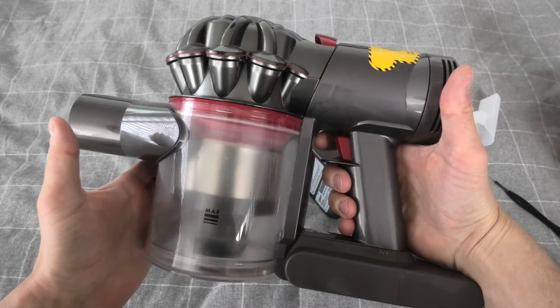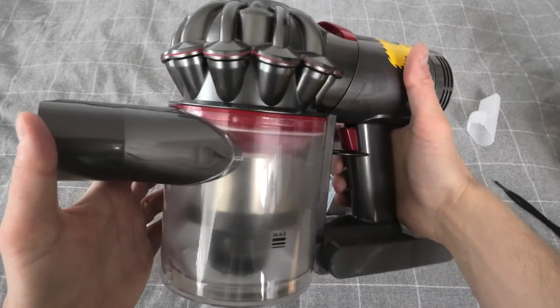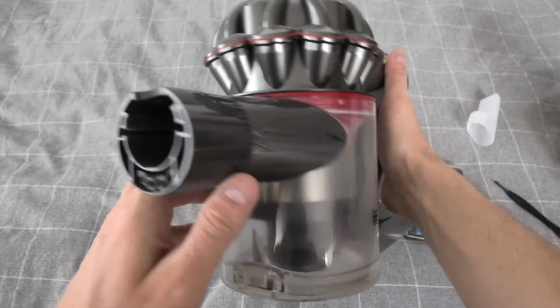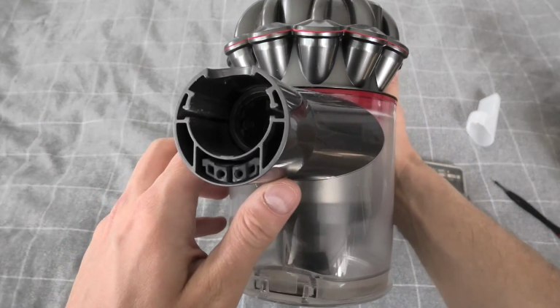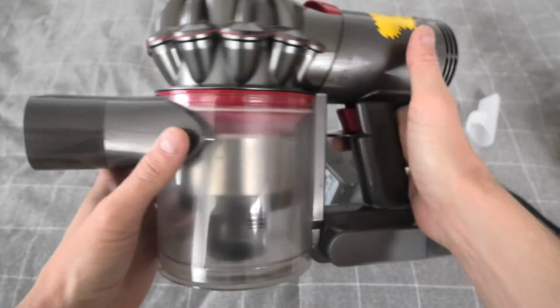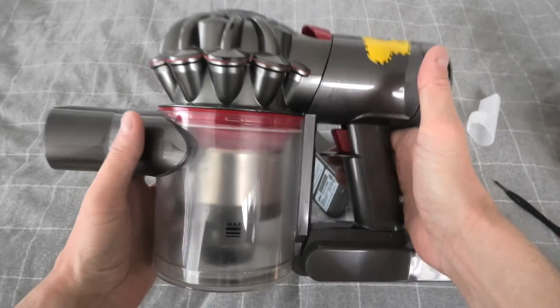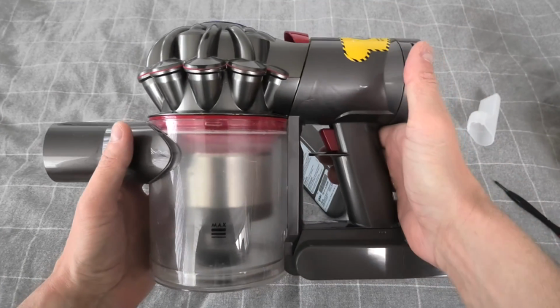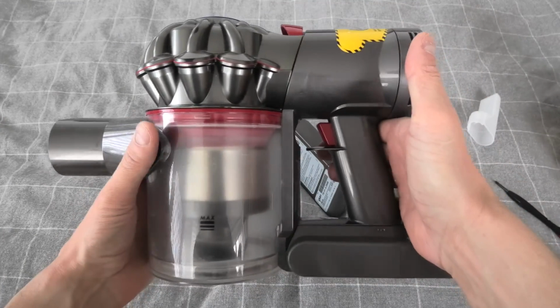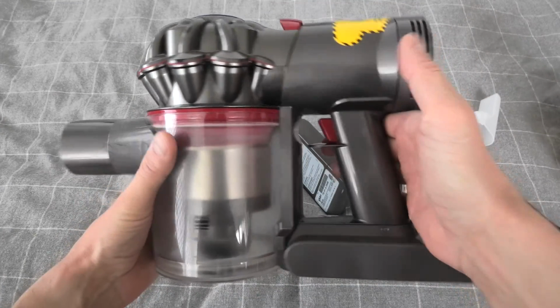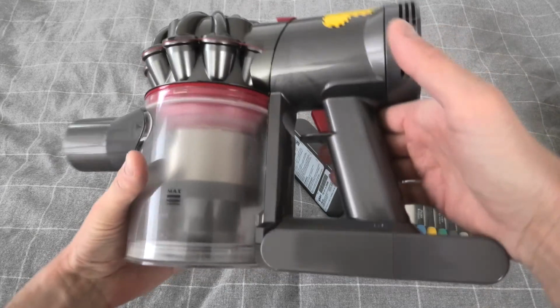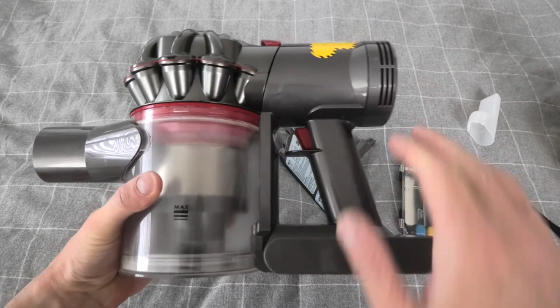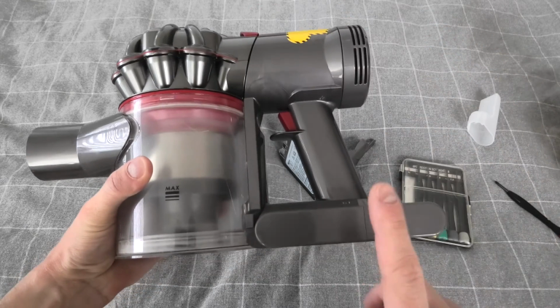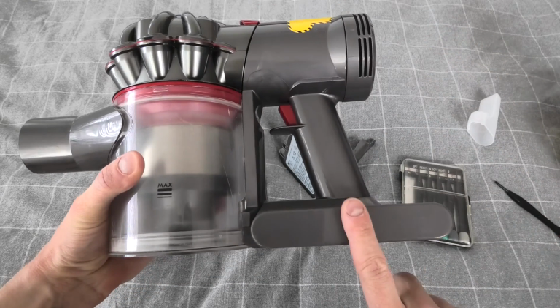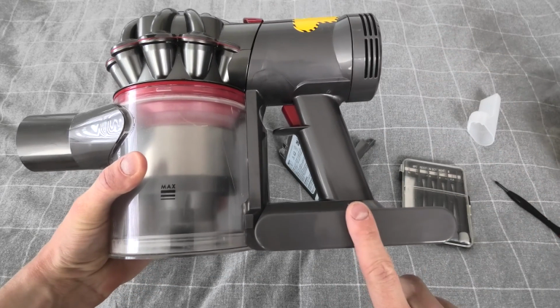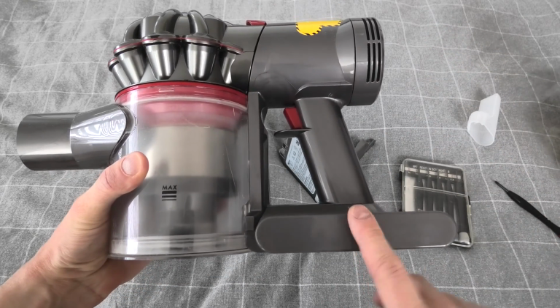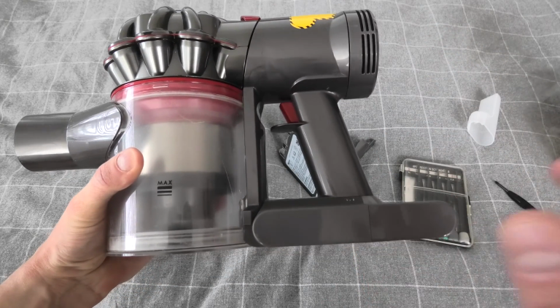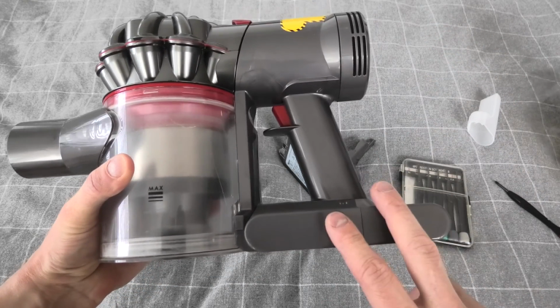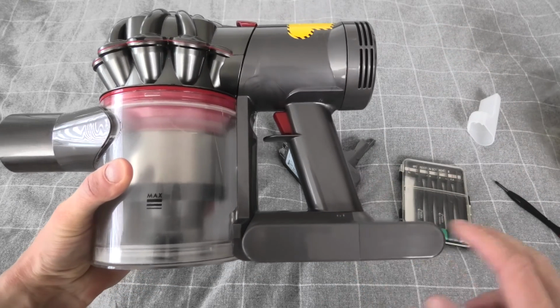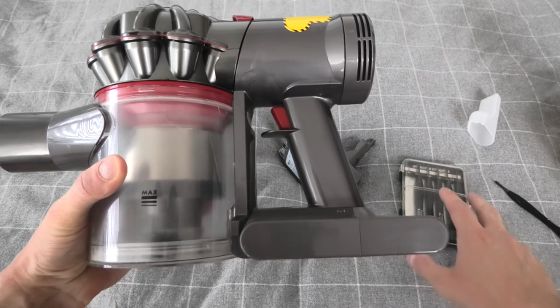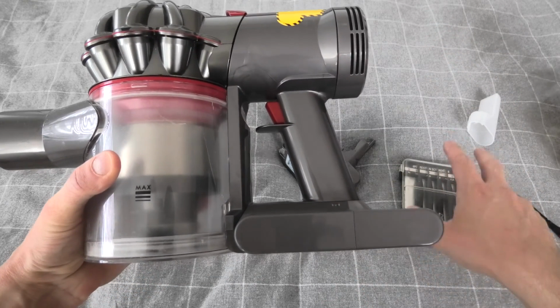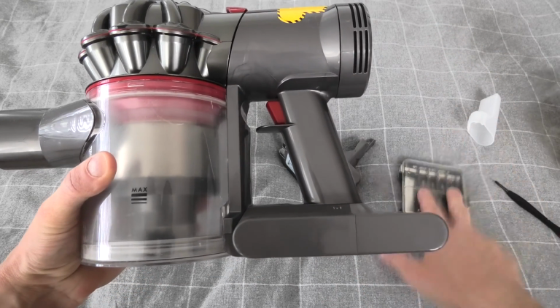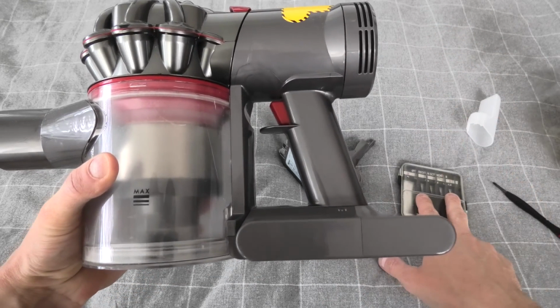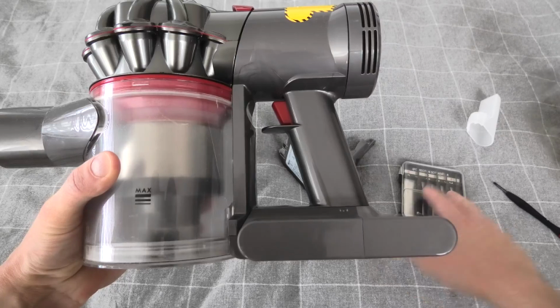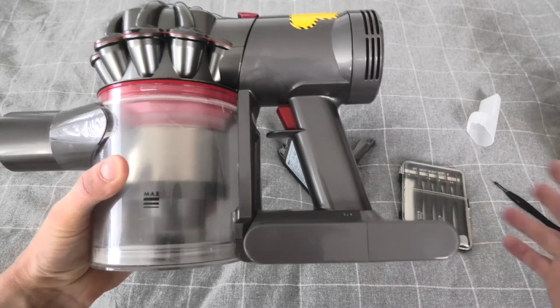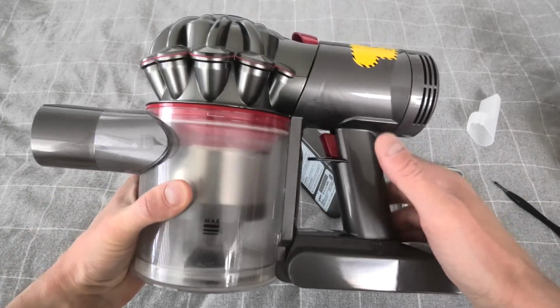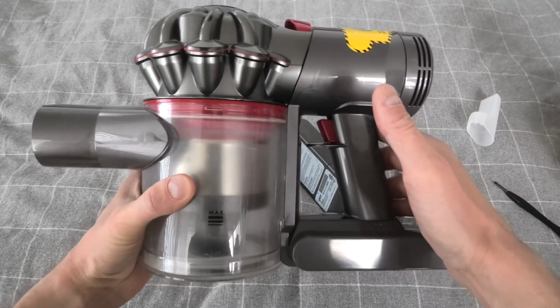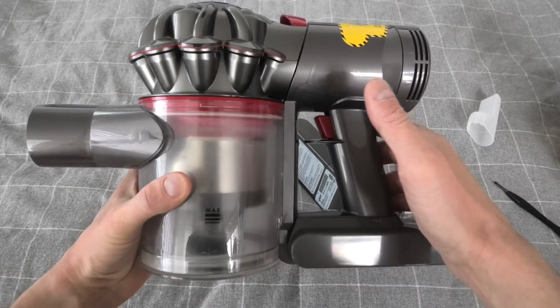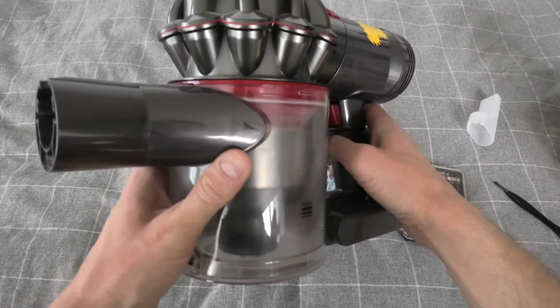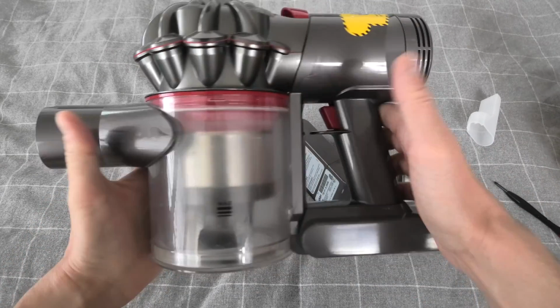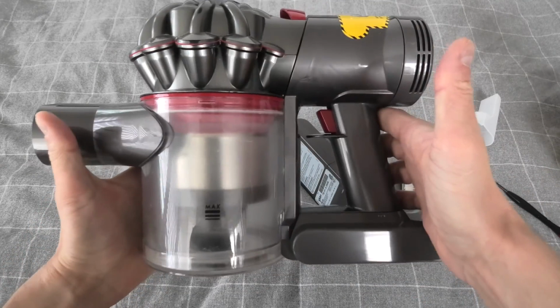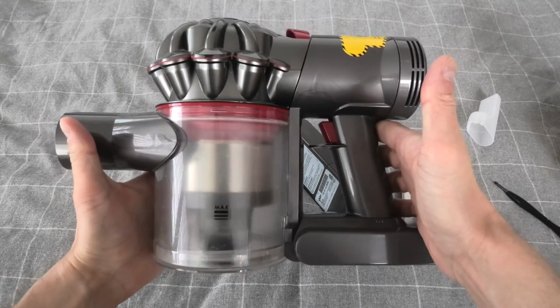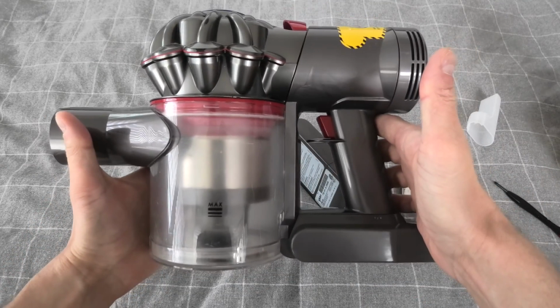Again guys, thank you for watching. The vacuum cleaner is working. I will leave you guys the links for the battery and for the precision screwdrivers in case you need them. And we'll see you in the next video.